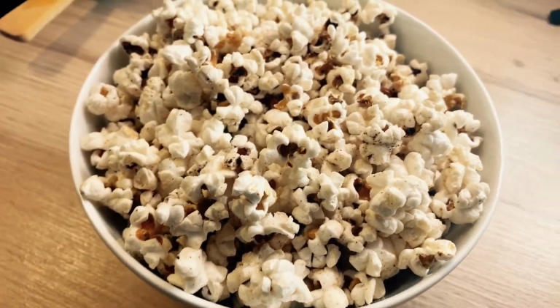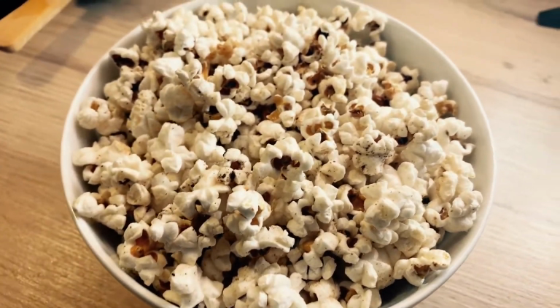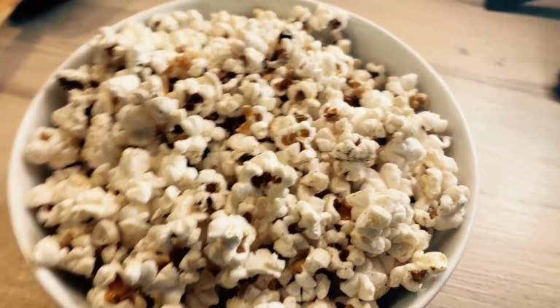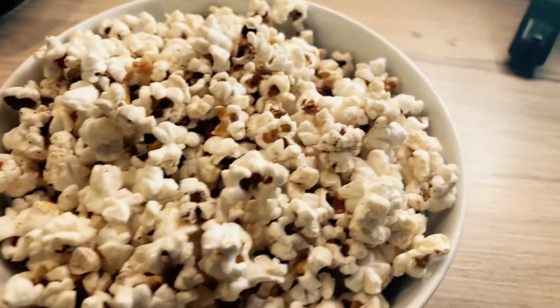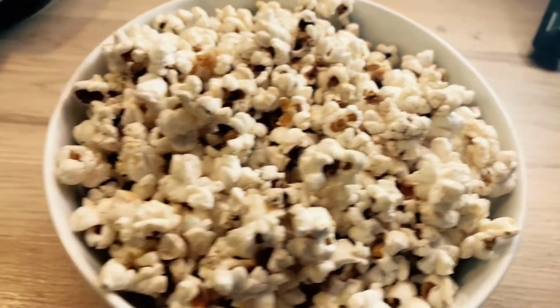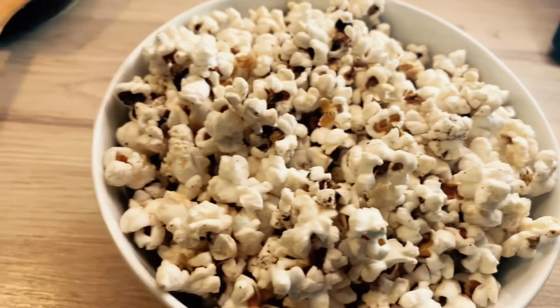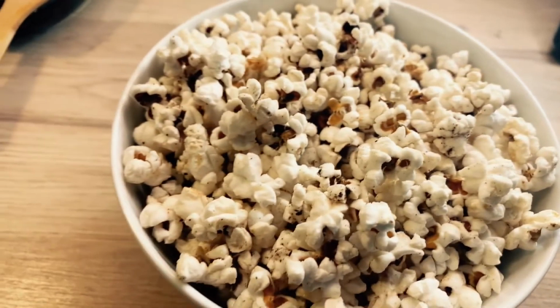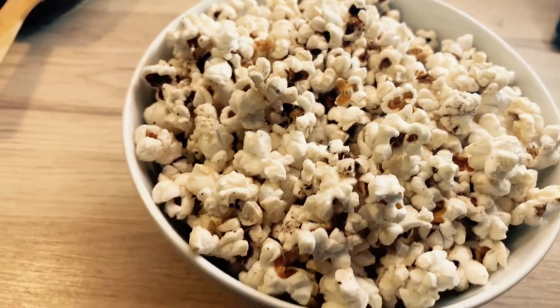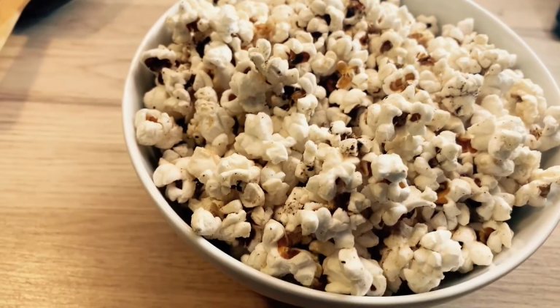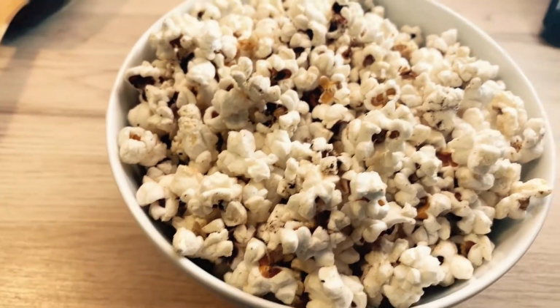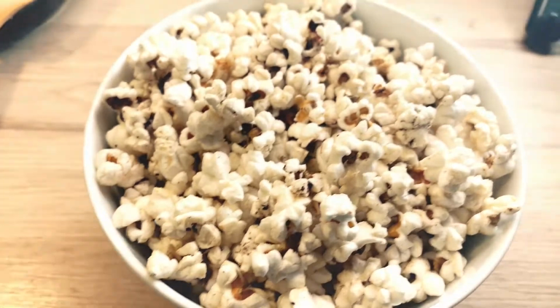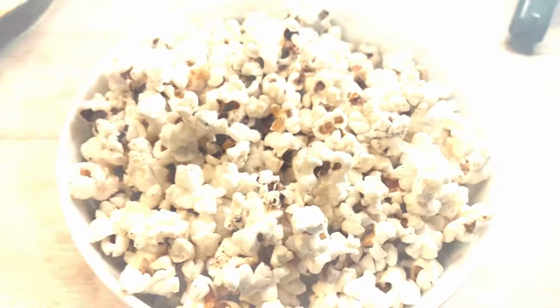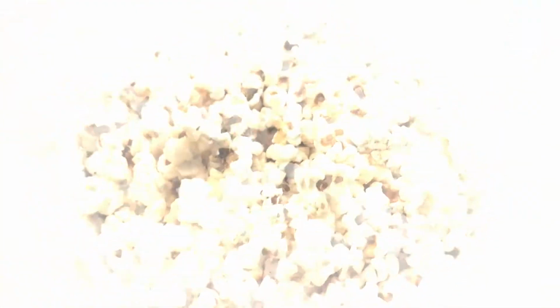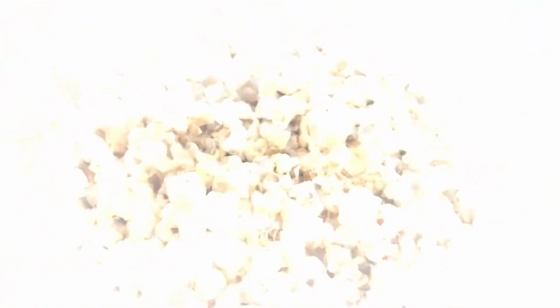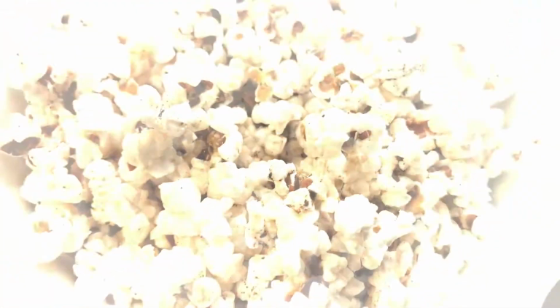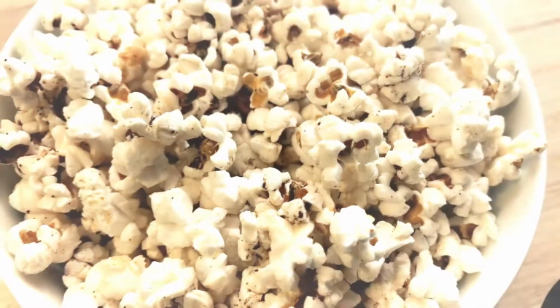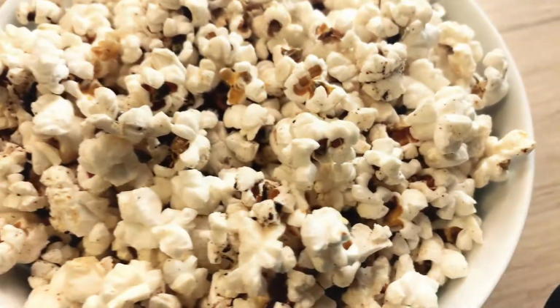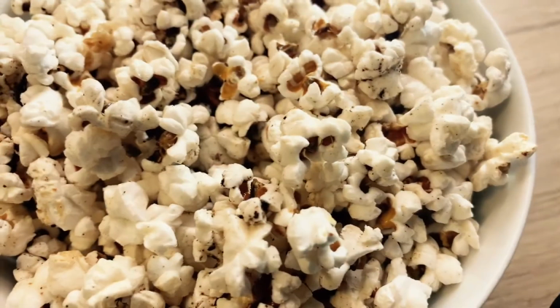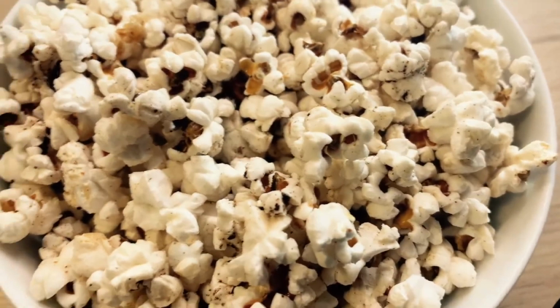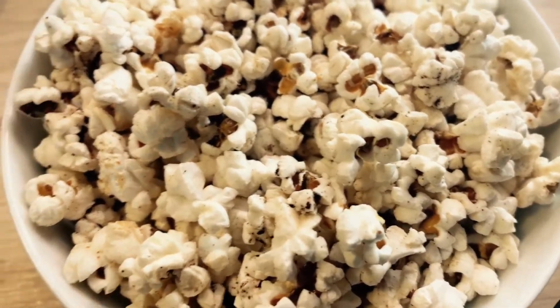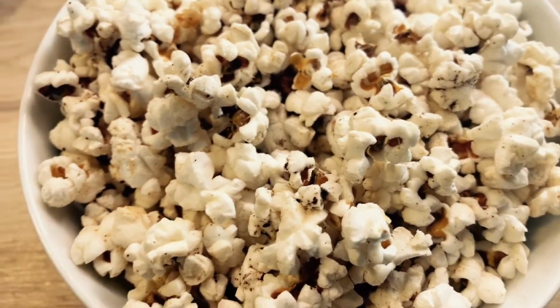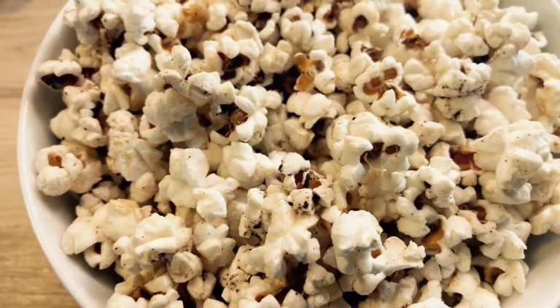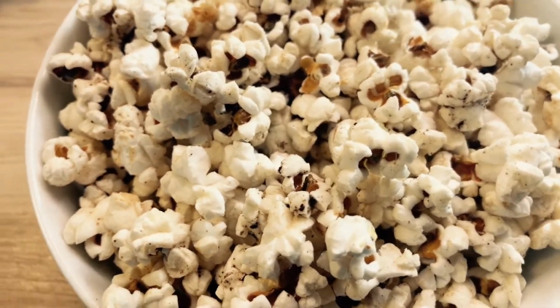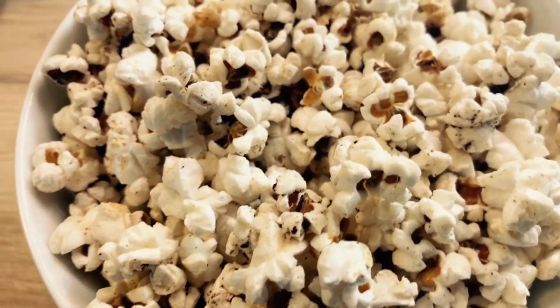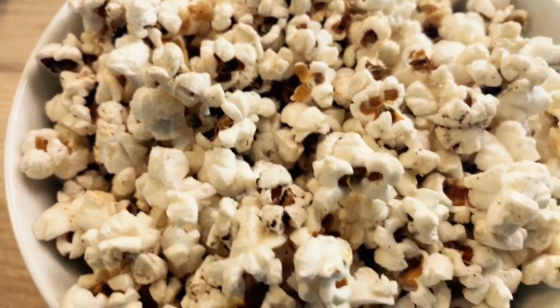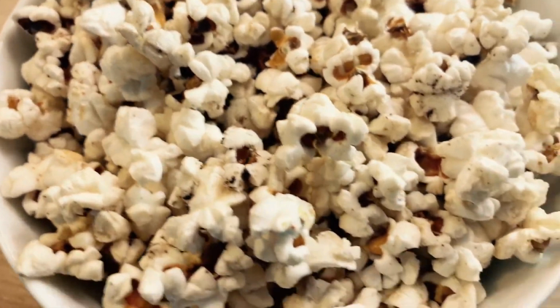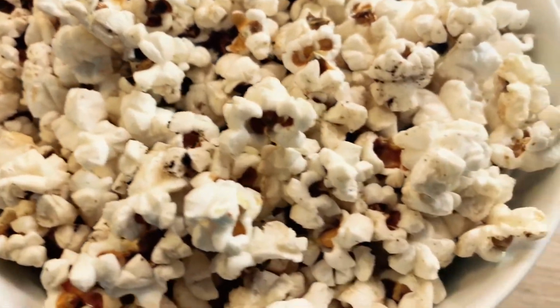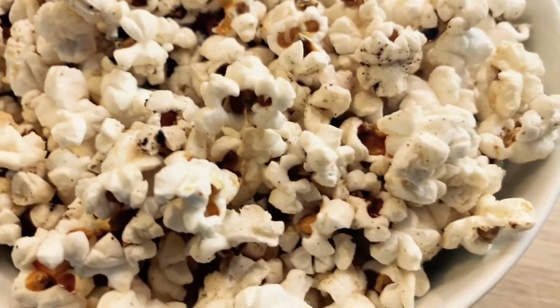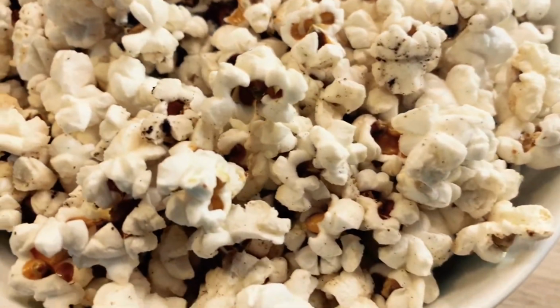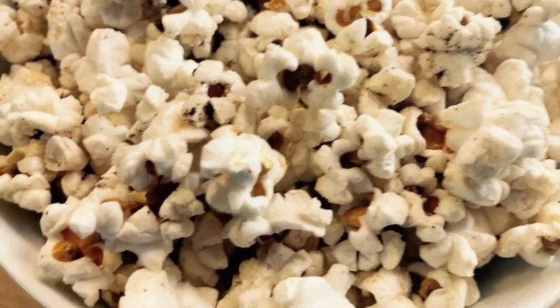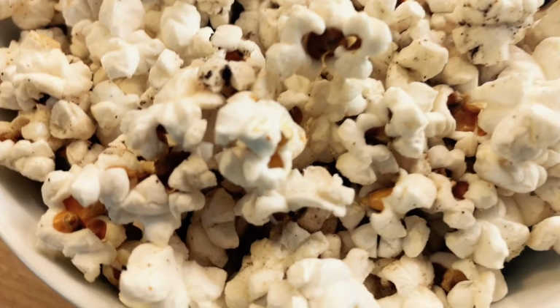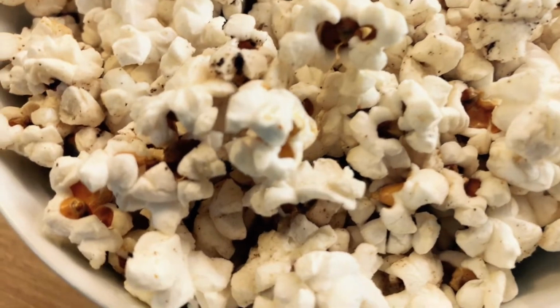I personally own an air popper and I use it all the time, so I just wanted to see — does this hold up?